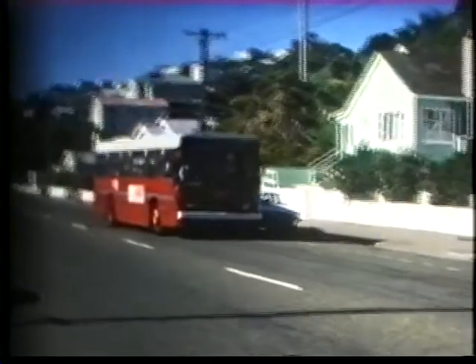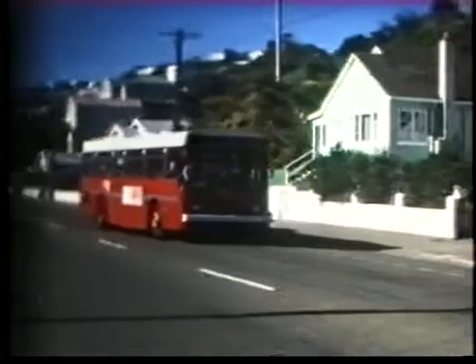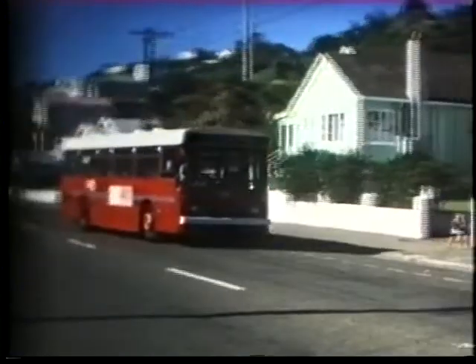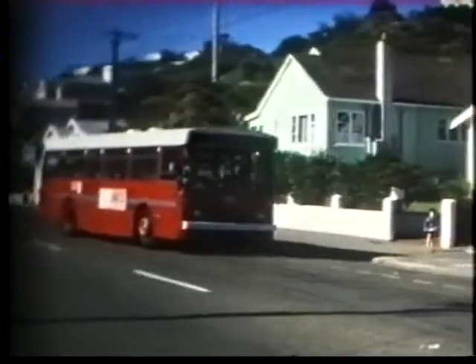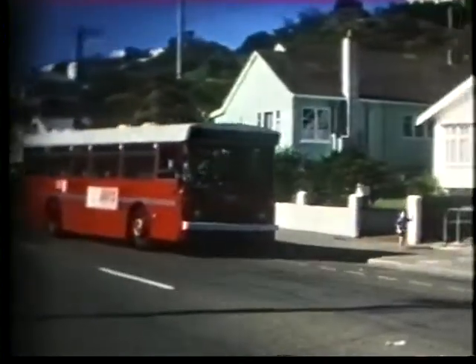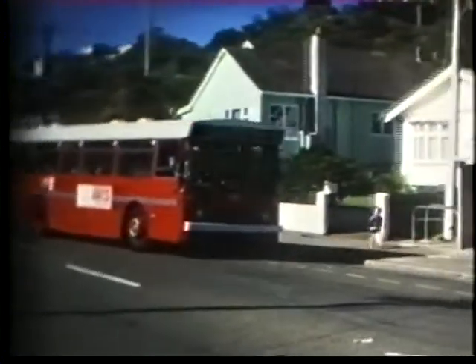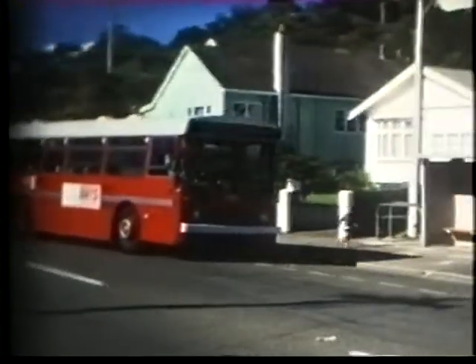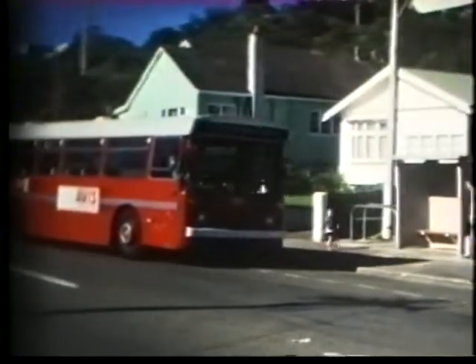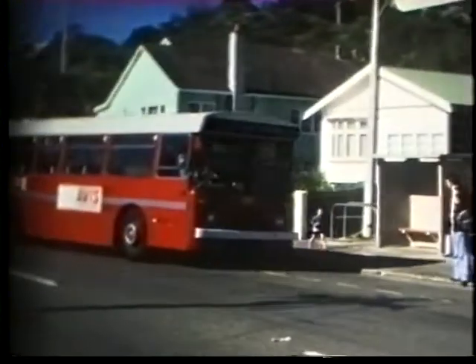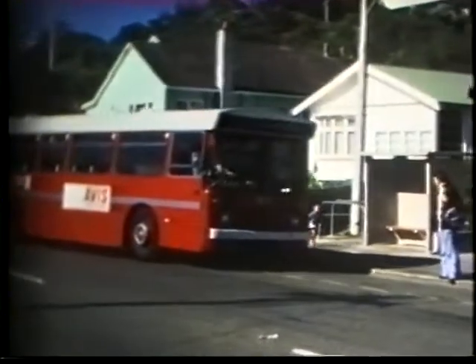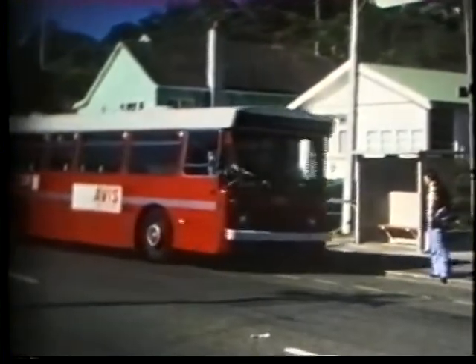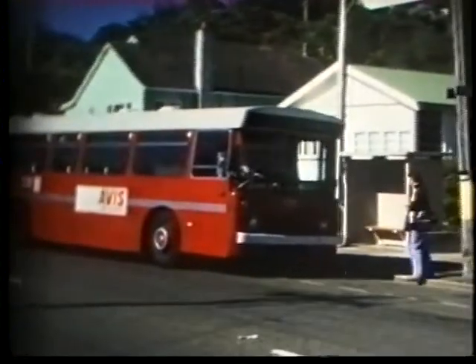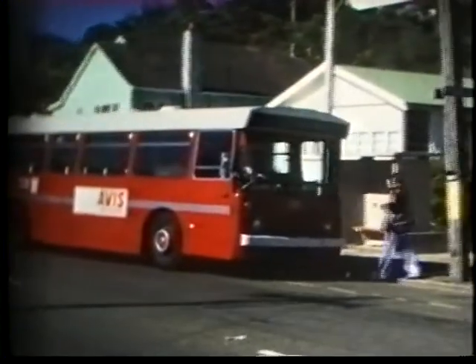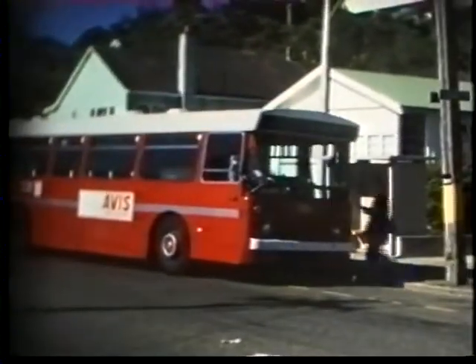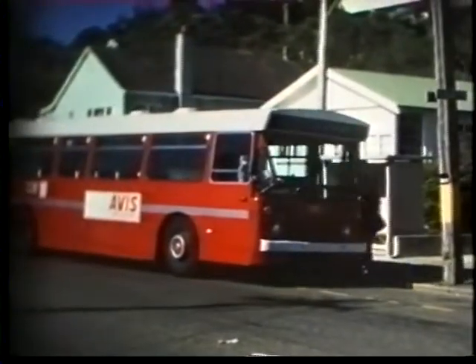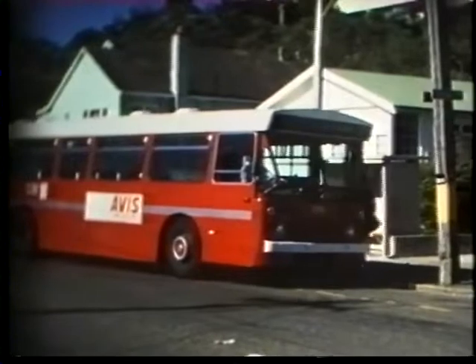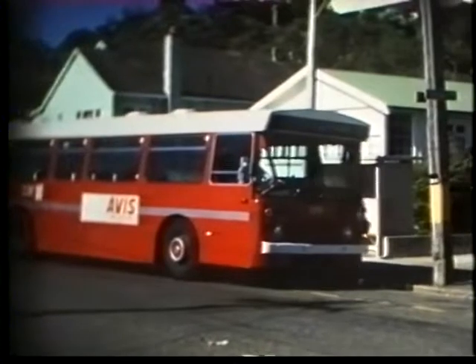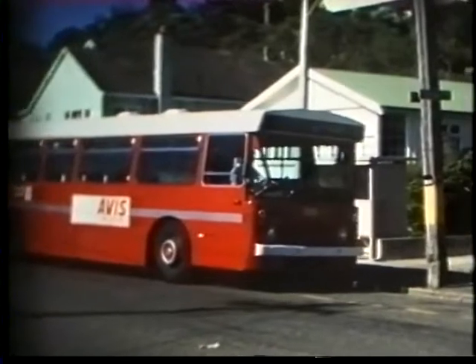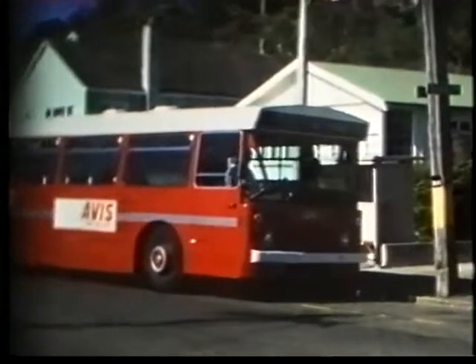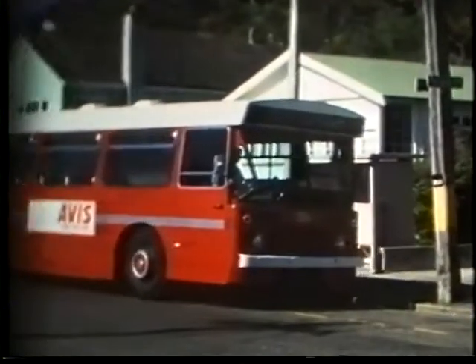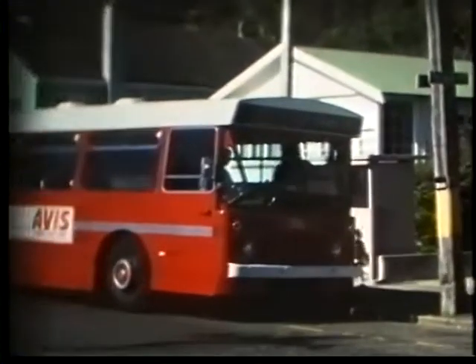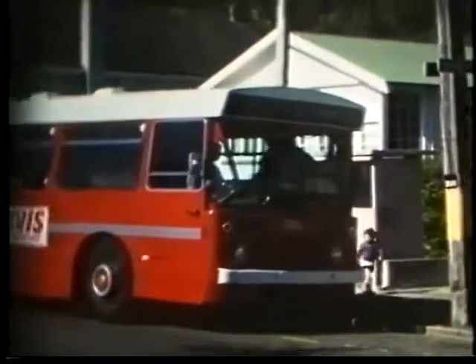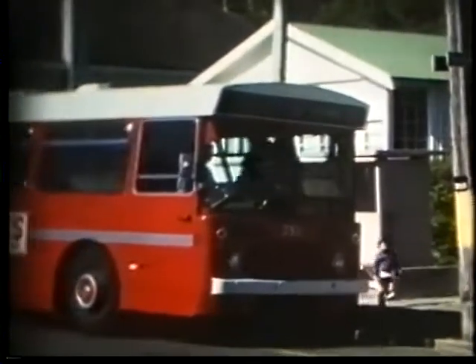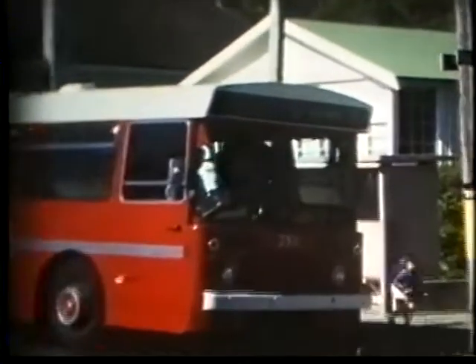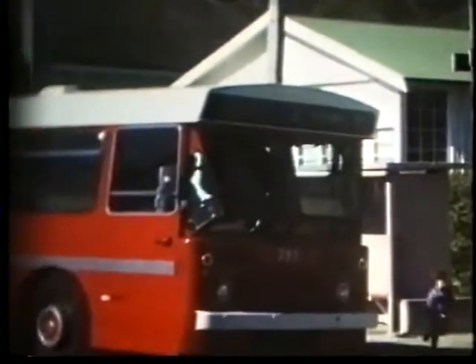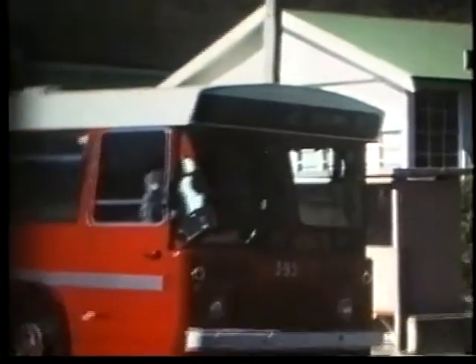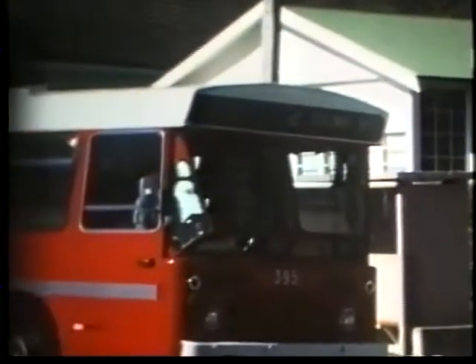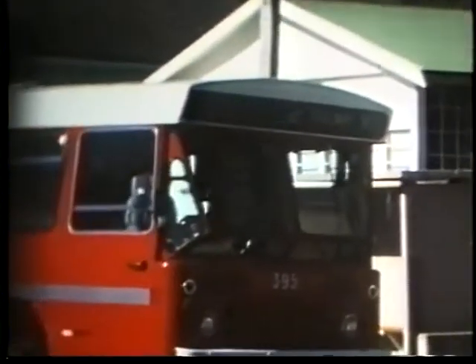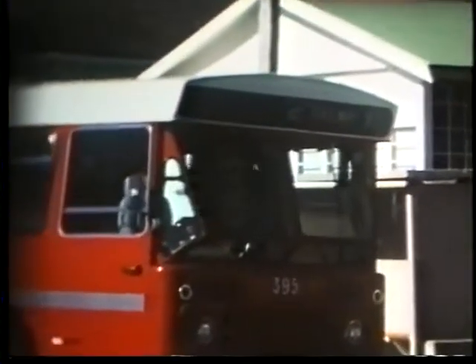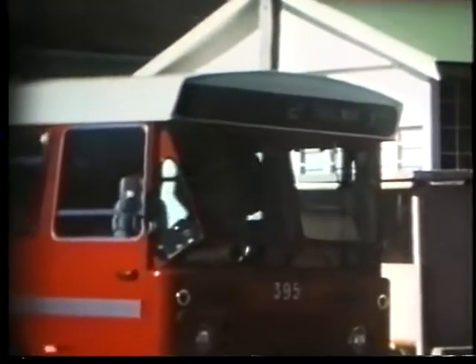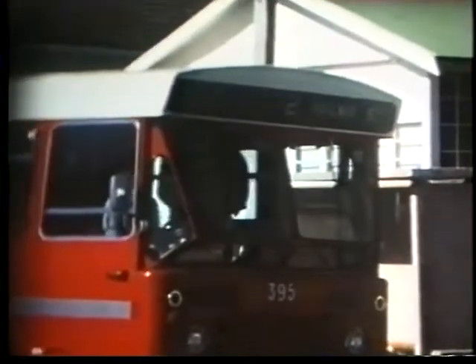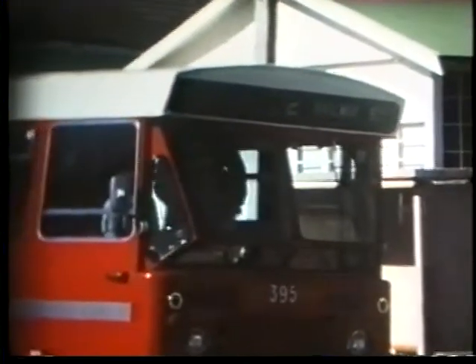AEC Reliance number 395. This is a Leyland Leopard with New Zealand Motor Bodies bodywork, seating 41, and the bus was new in 1968.